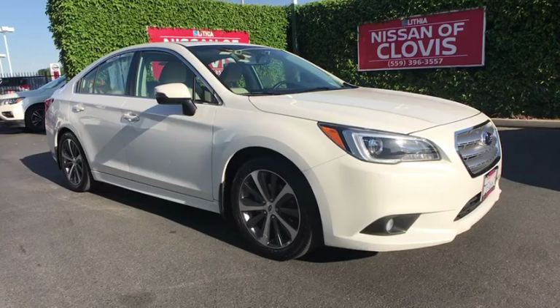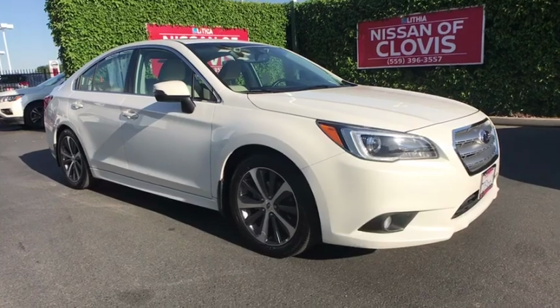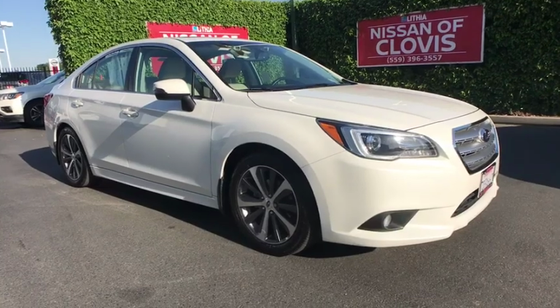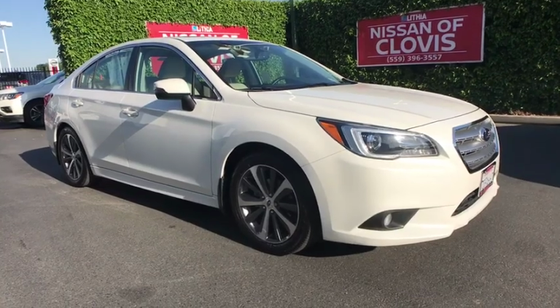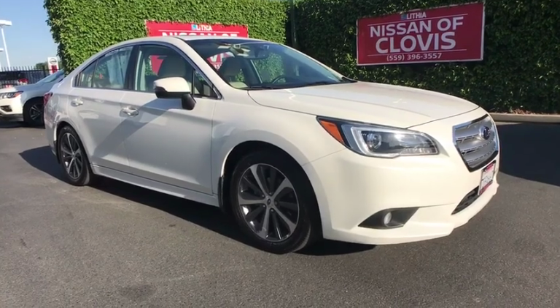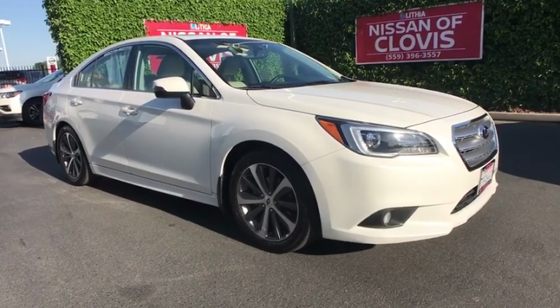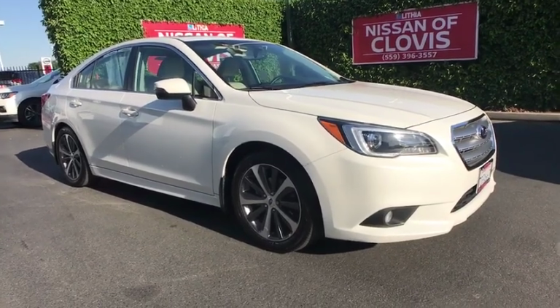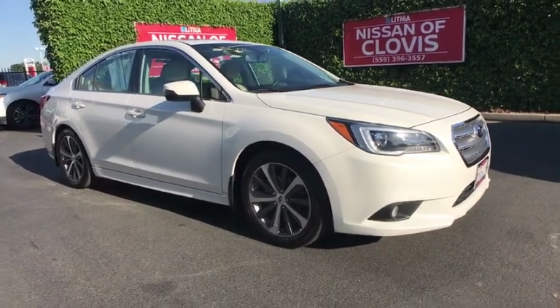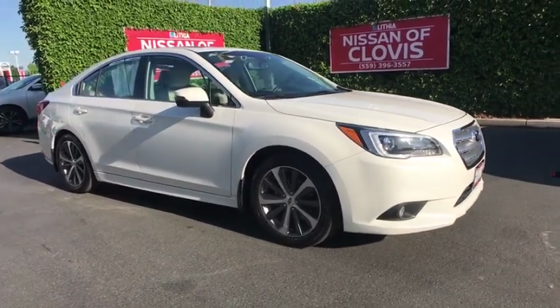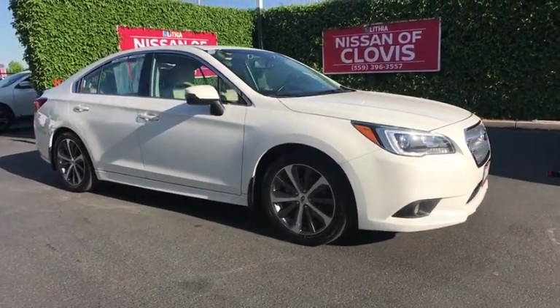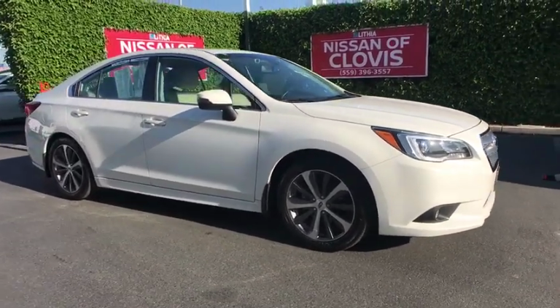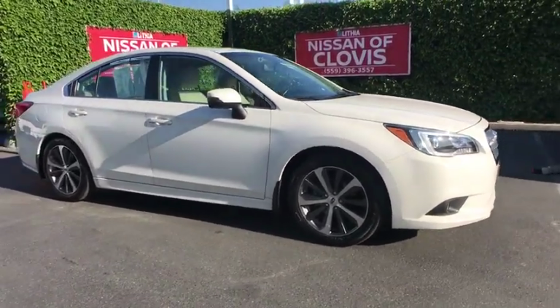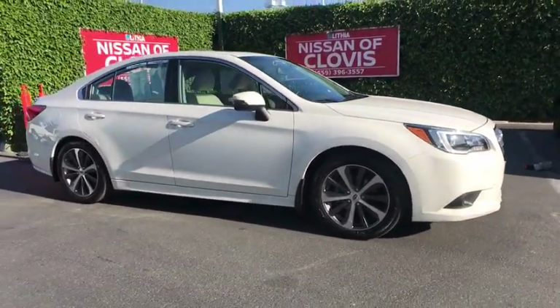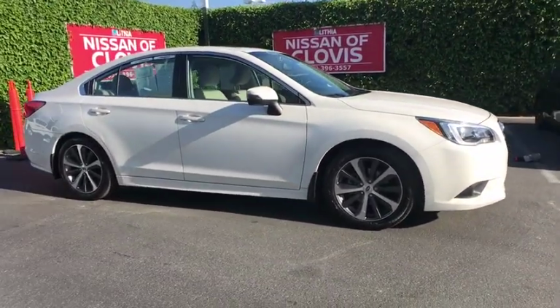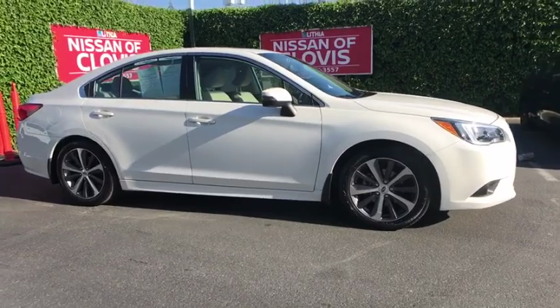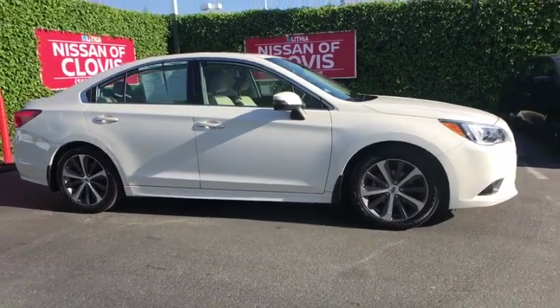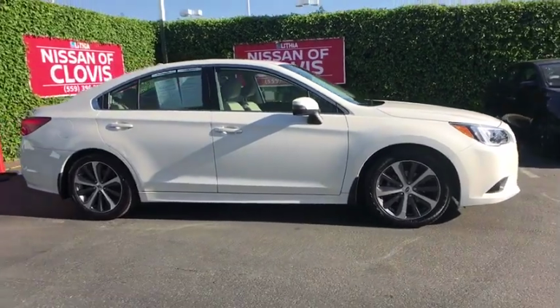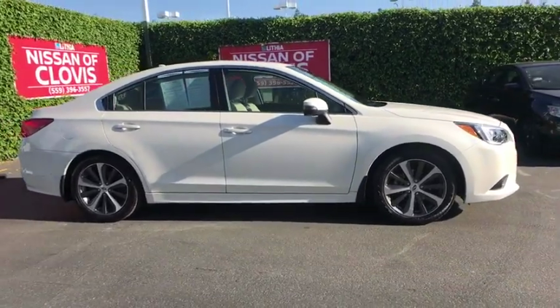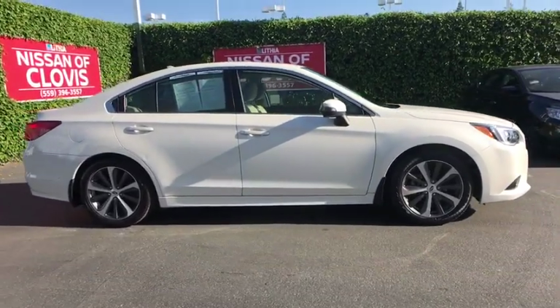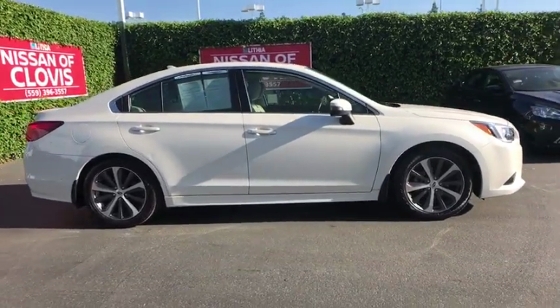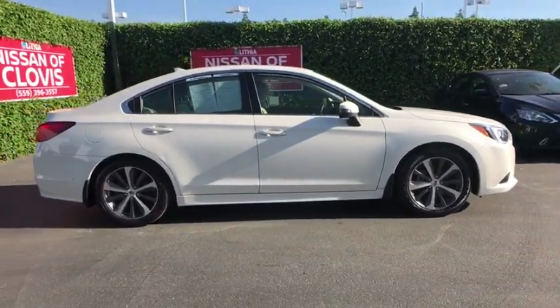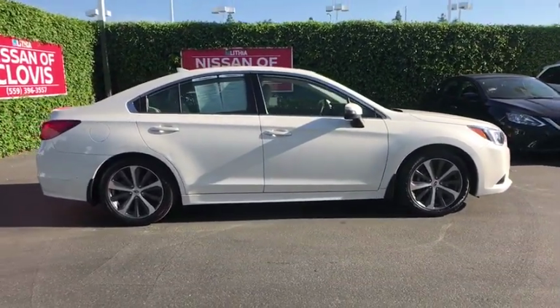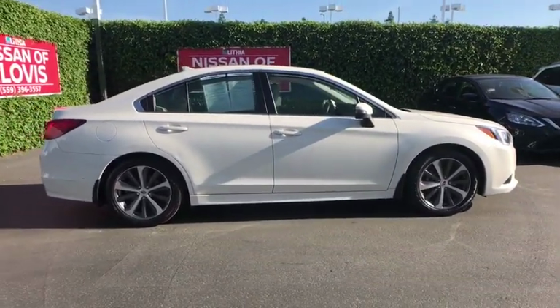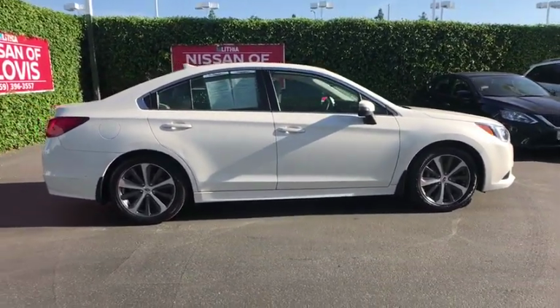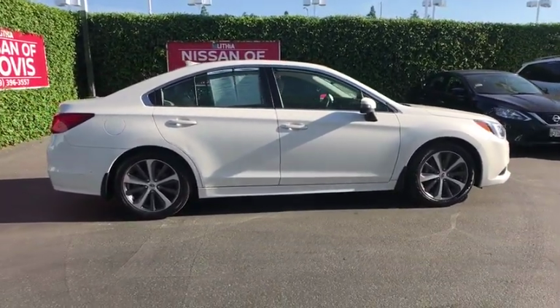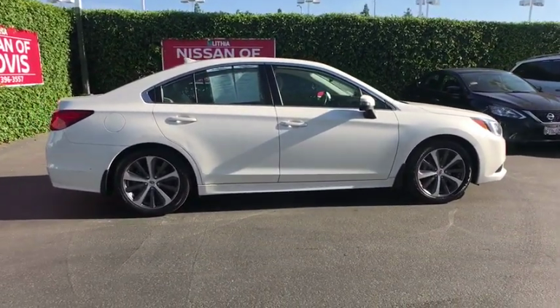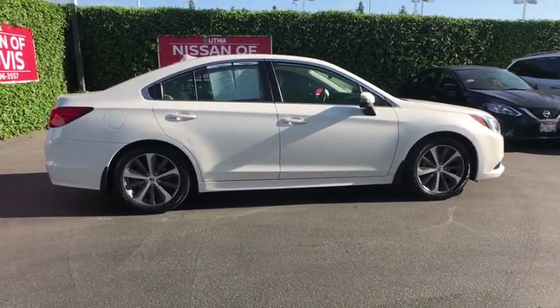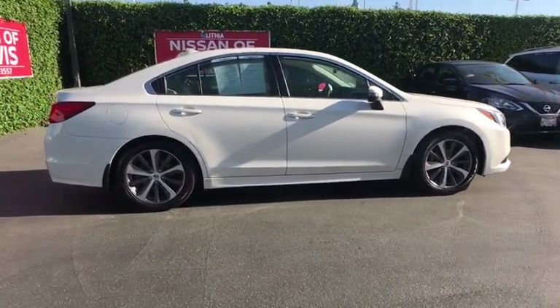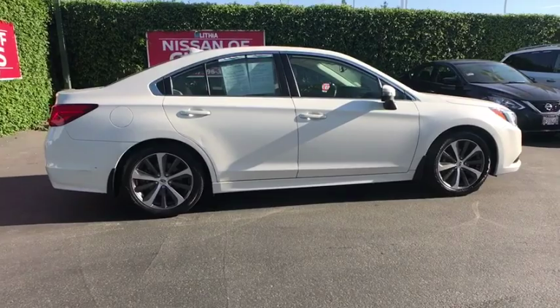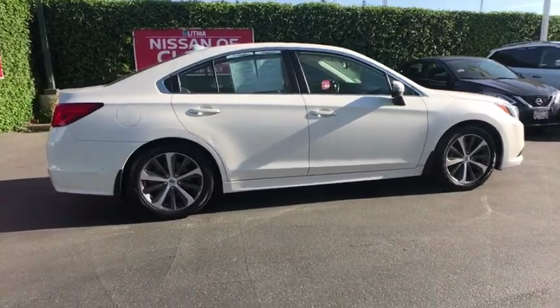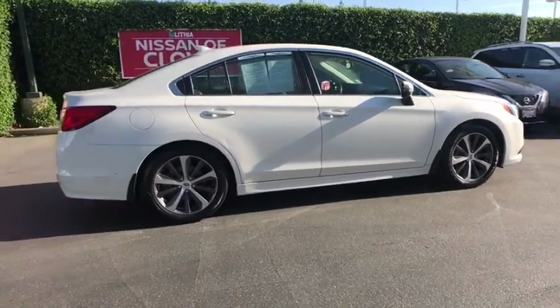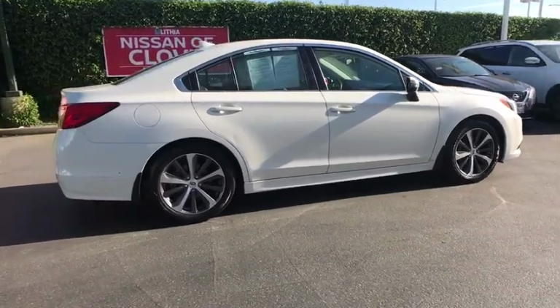The 2016 Subaru Legacy. The Subaru Legacy offers a roomy interior and a dynamic drive you feel every second you're in the driver's seat. It's a refreshing alternative to the alternatives.